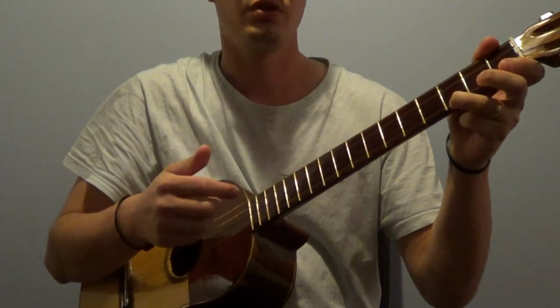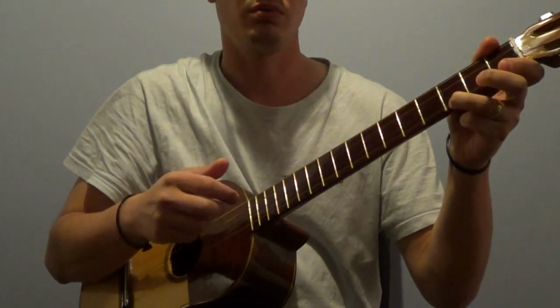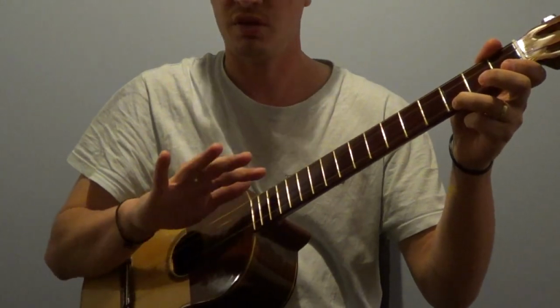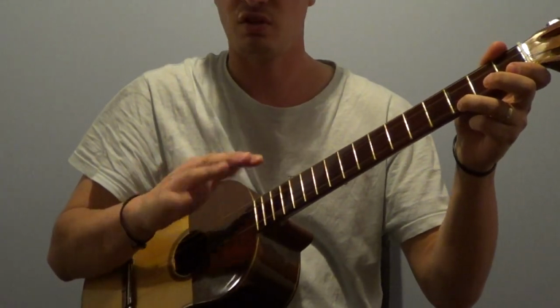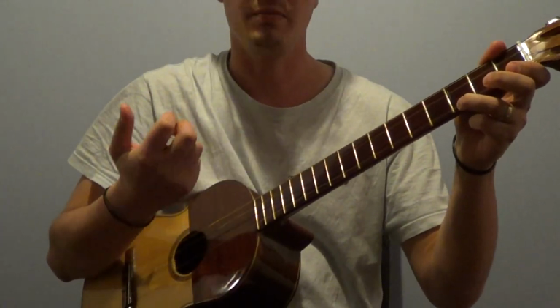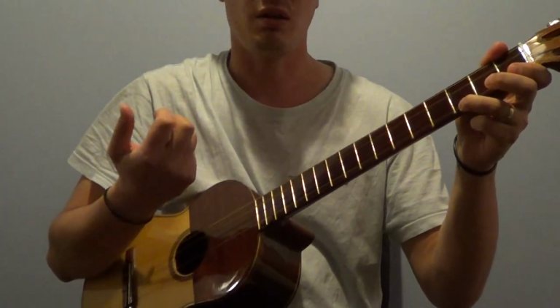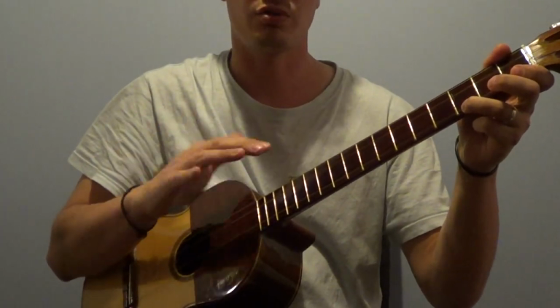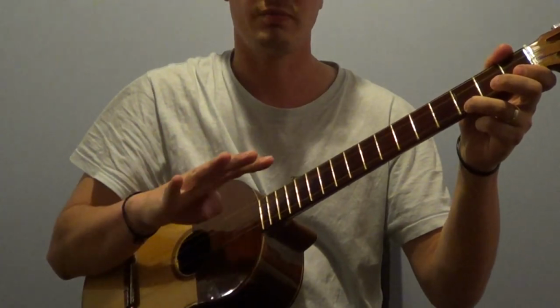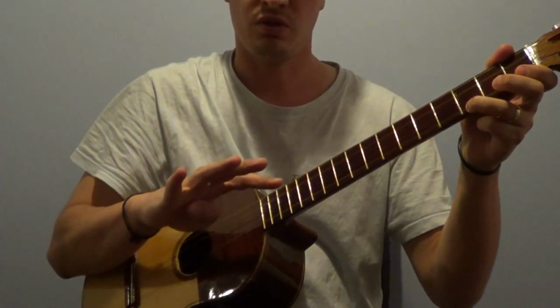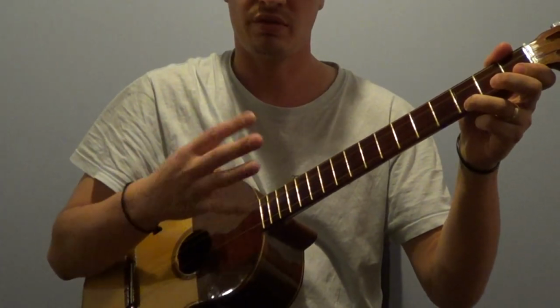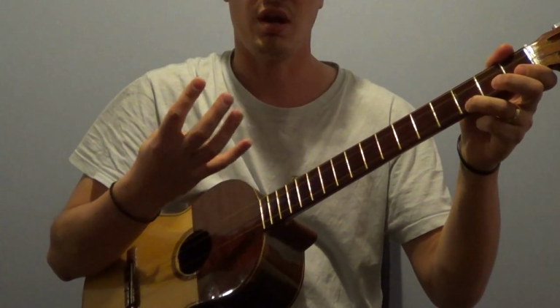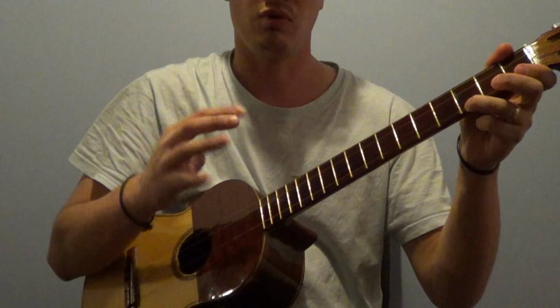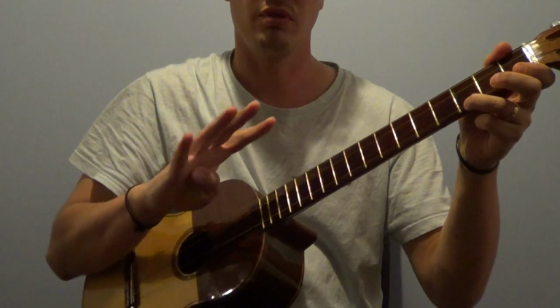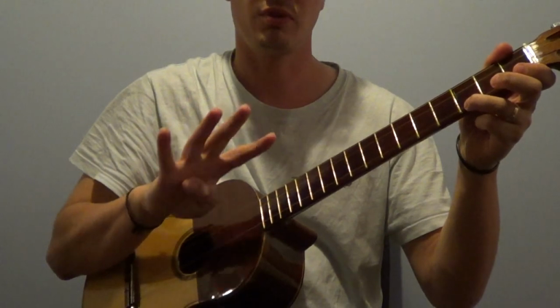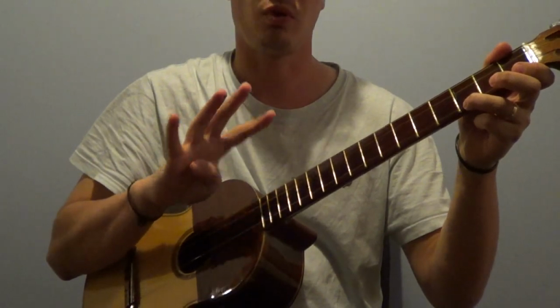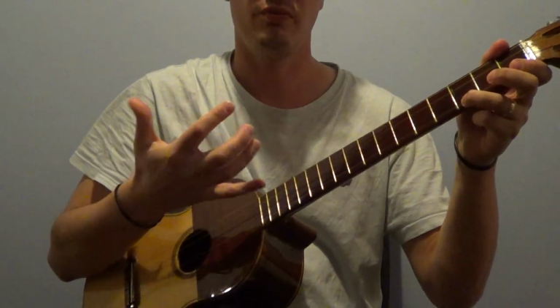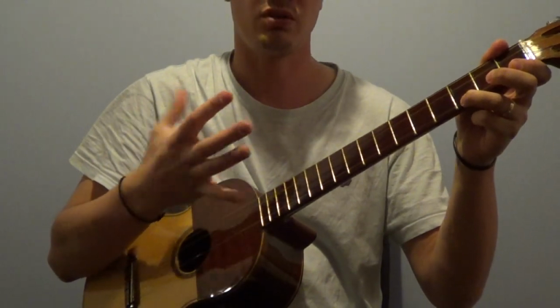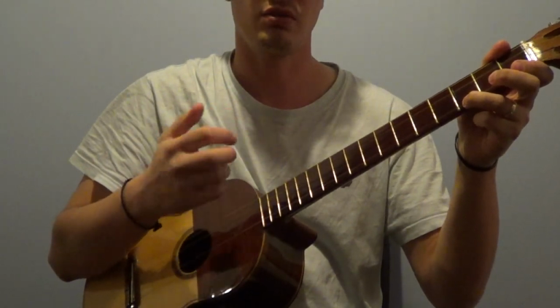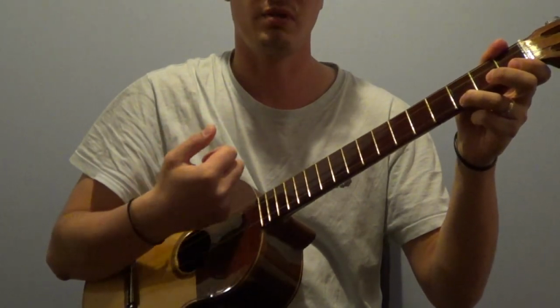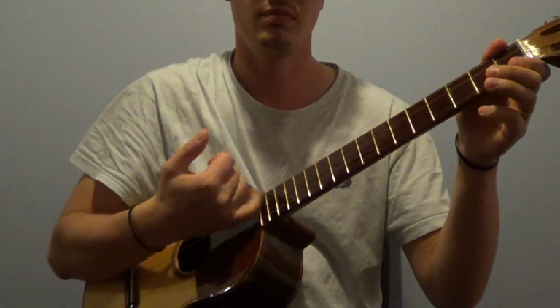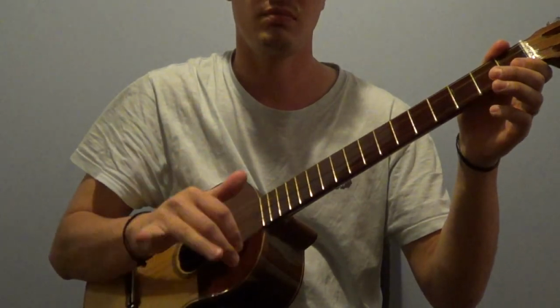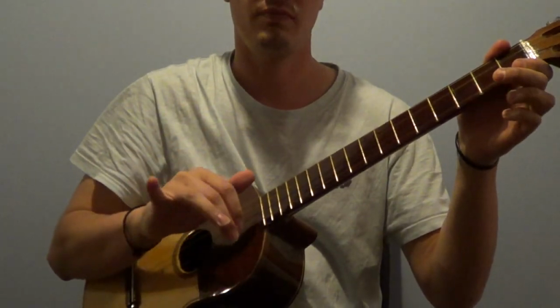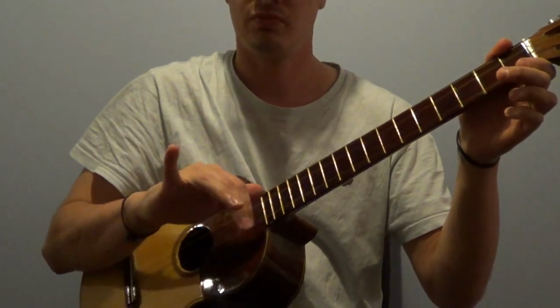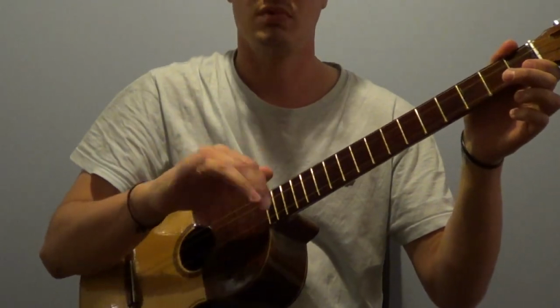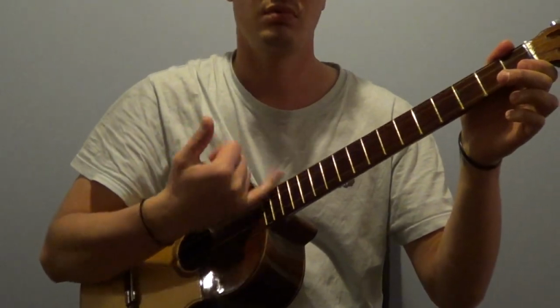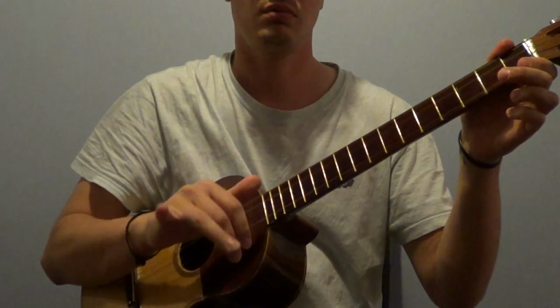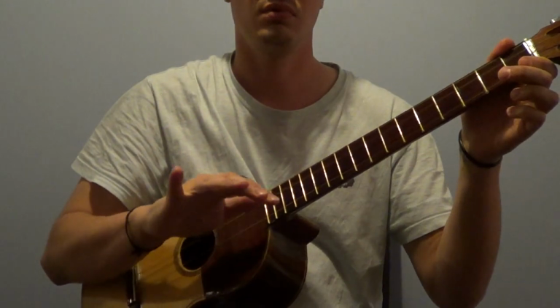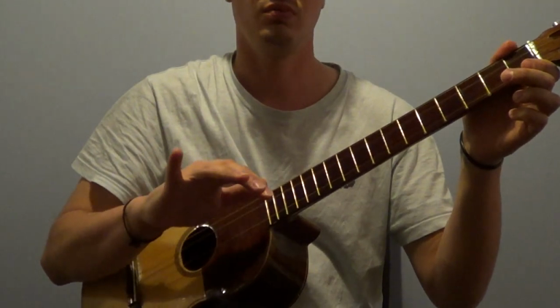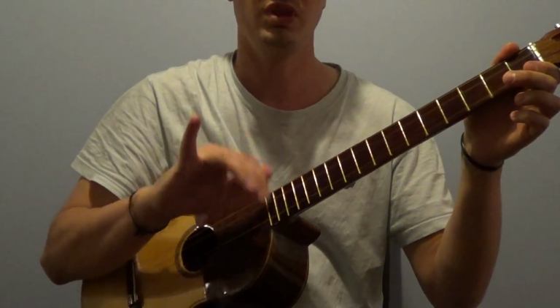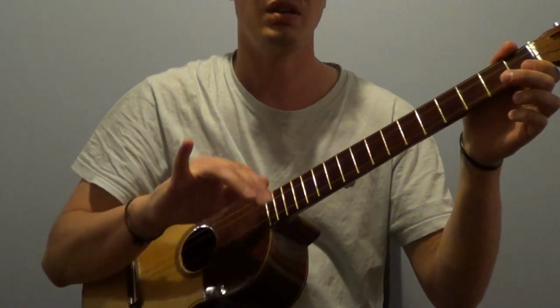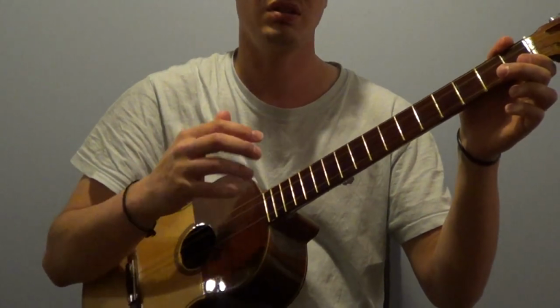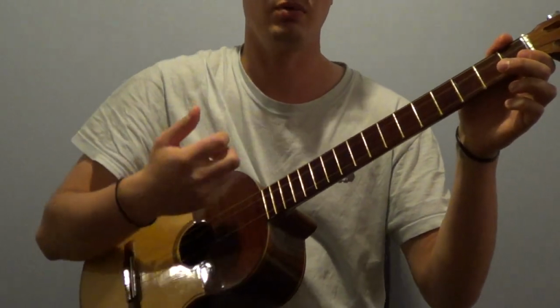It's executed by playing all the strings with the first four fingers, excluding the thumb, with the pinky being the leading one.